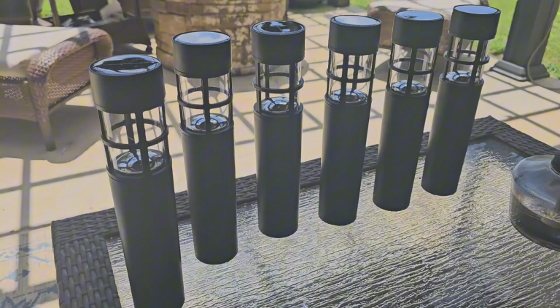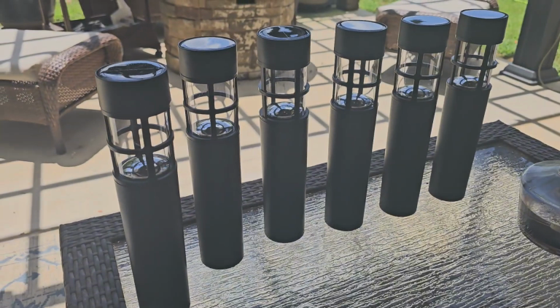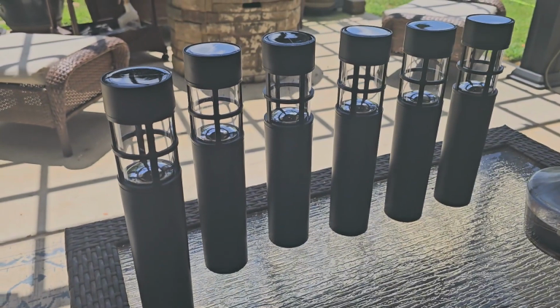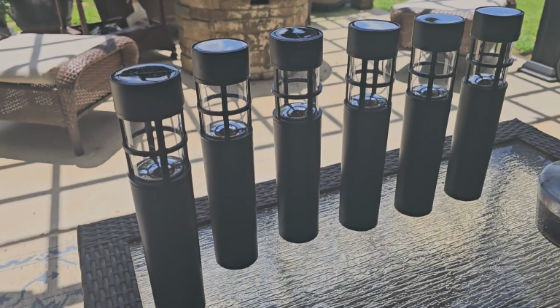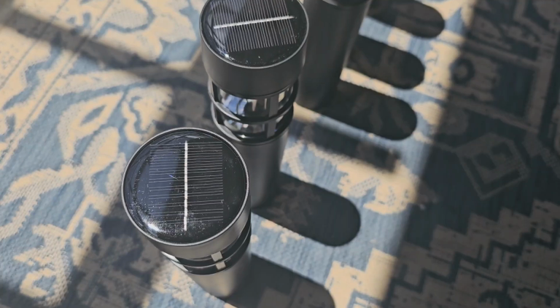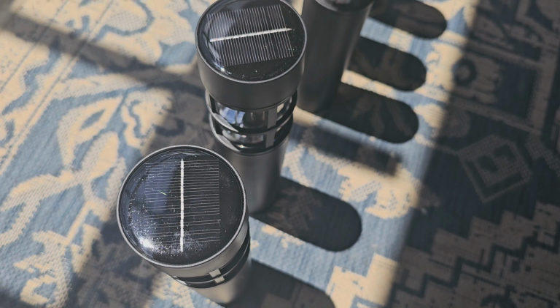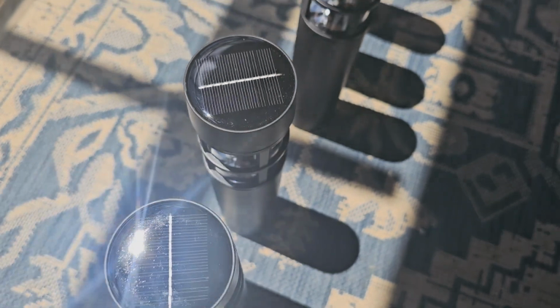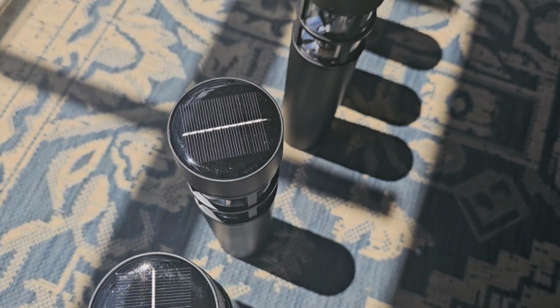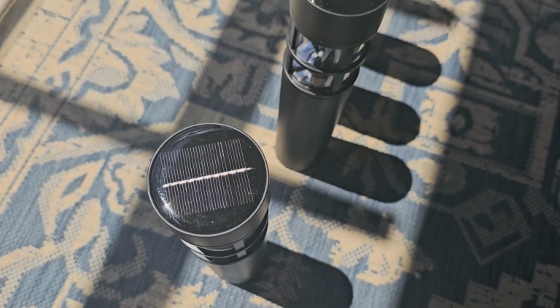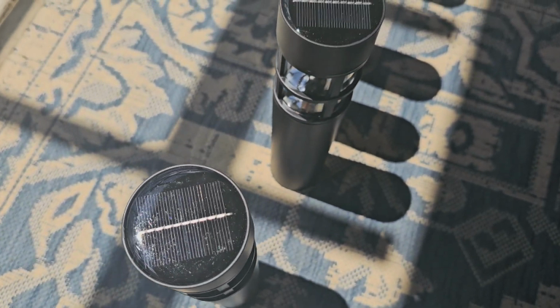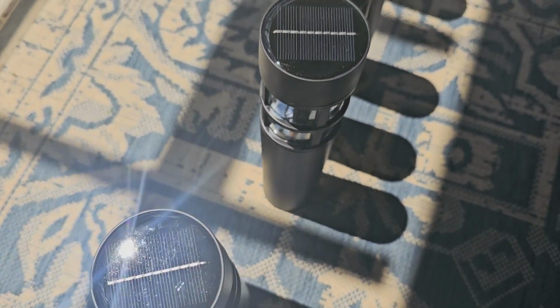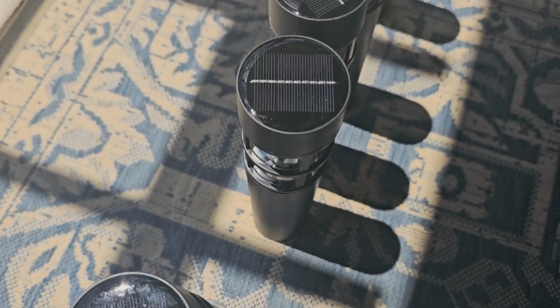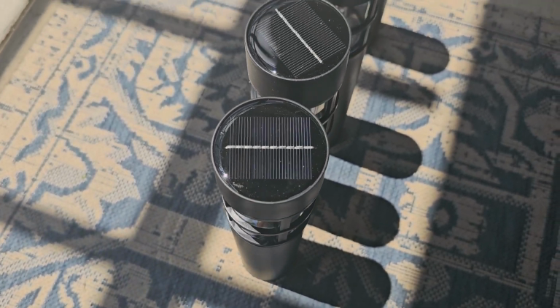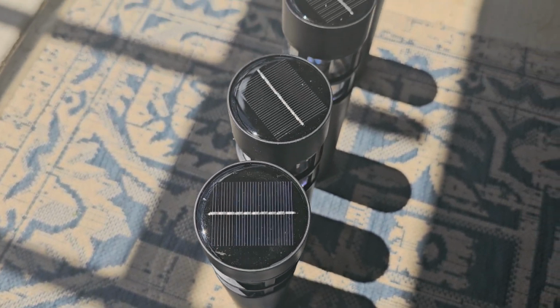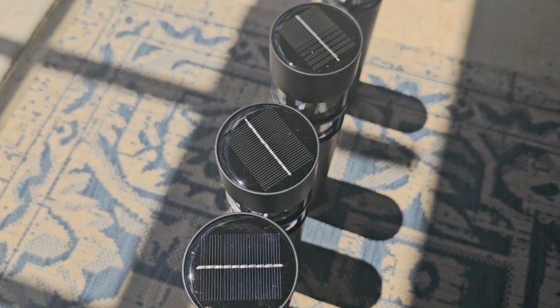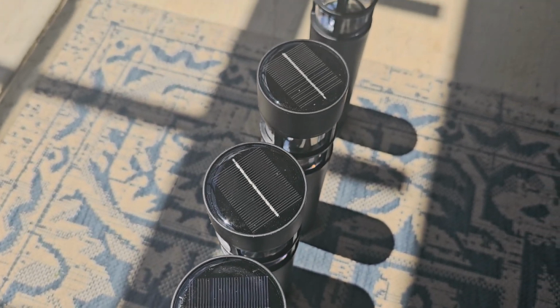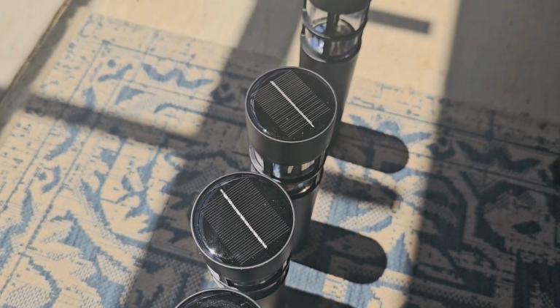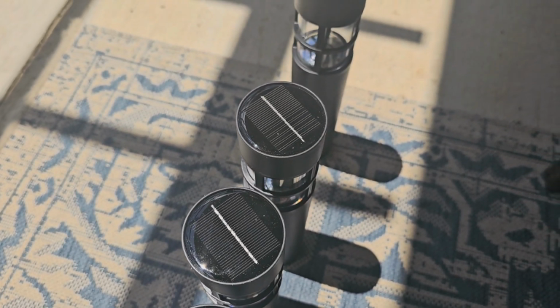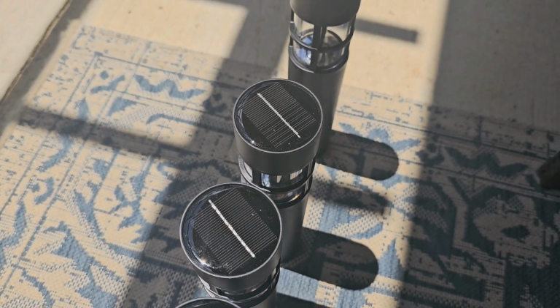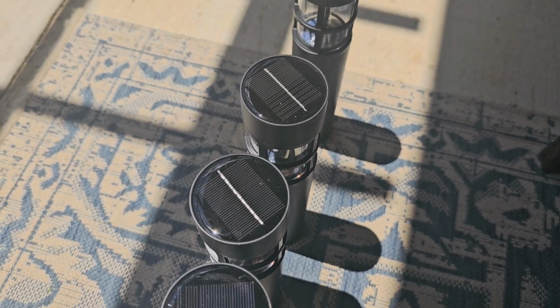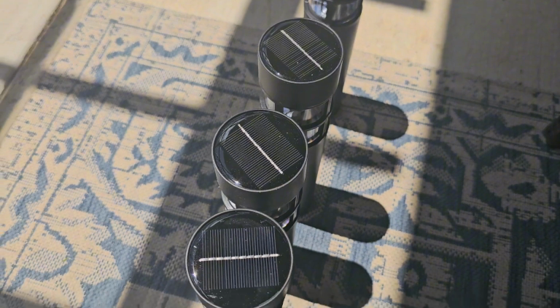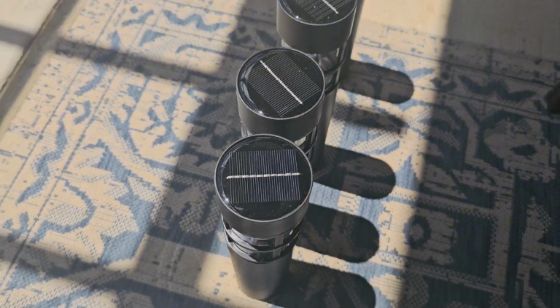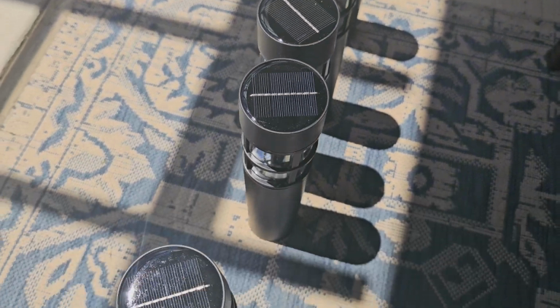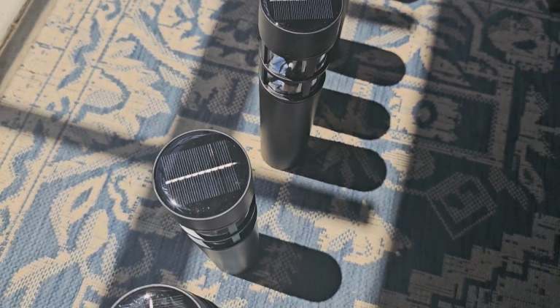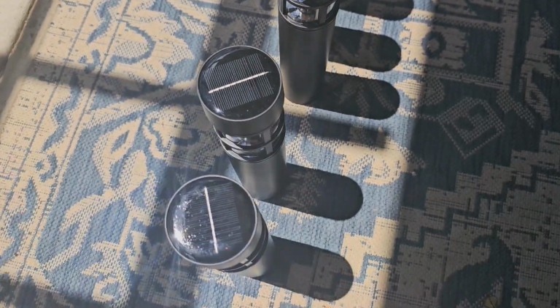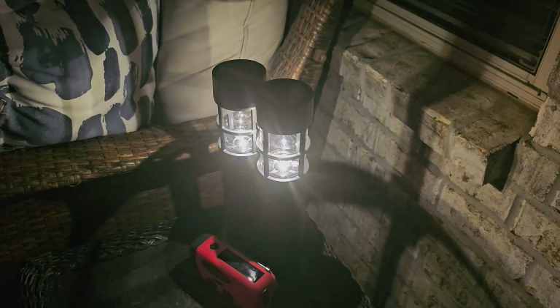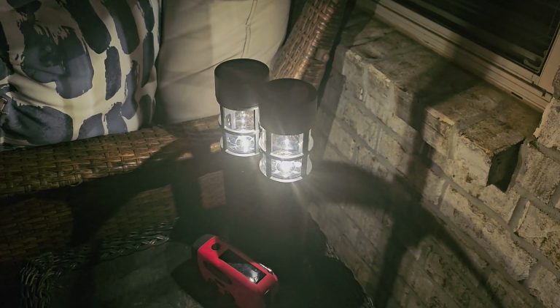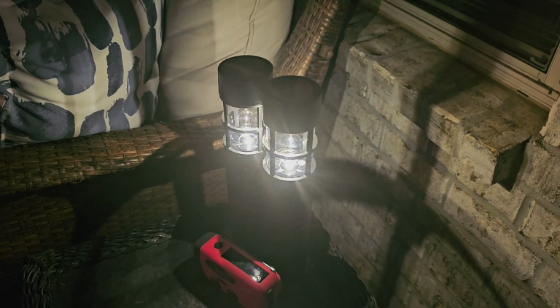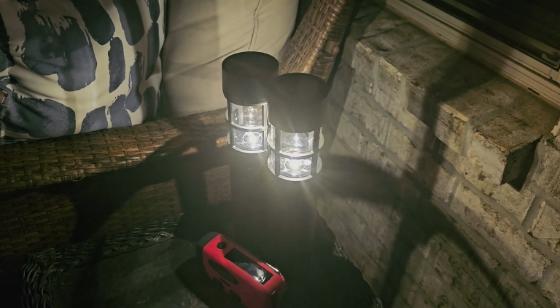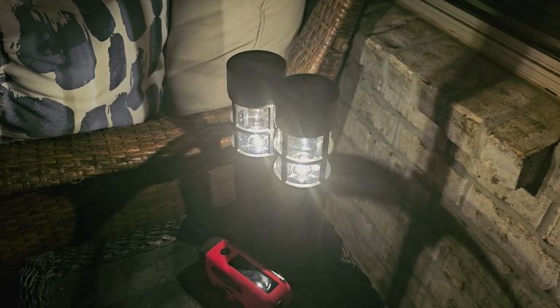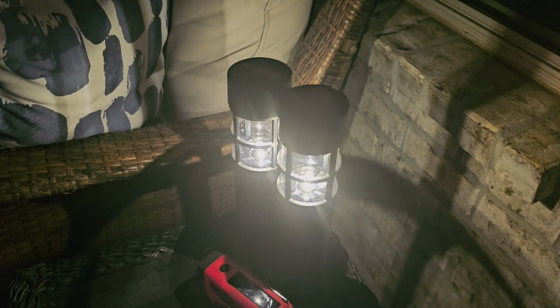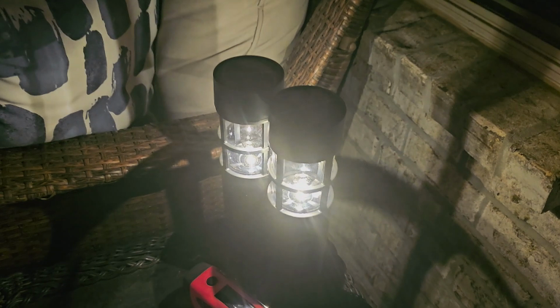This is going to let them charge up quickly, and that way I'll be able to tell exactly where I want them along our pathway. I wasn't quite sure, and I wanted to light them up to see how exactly they were going to look first, so I want to show you what these look like.